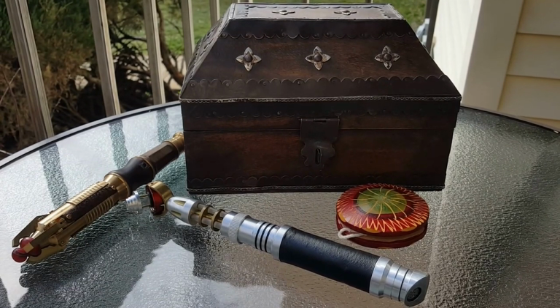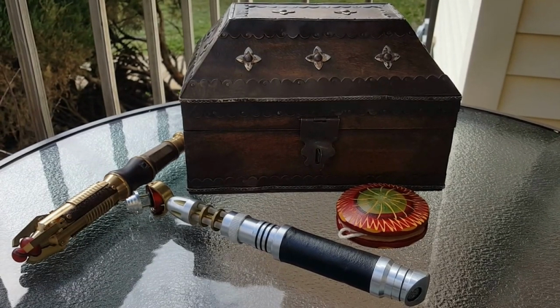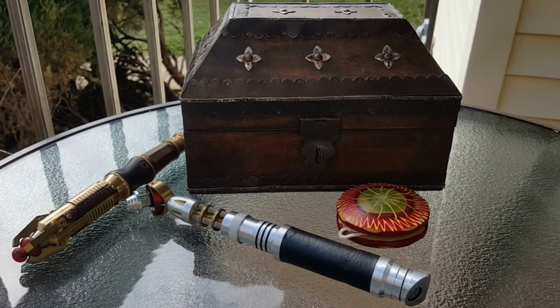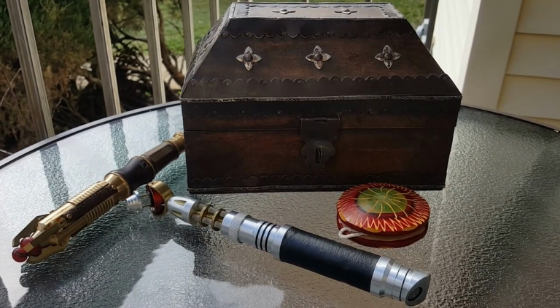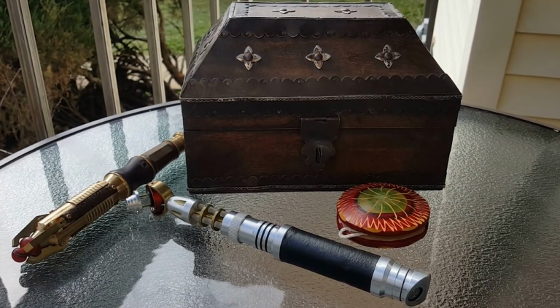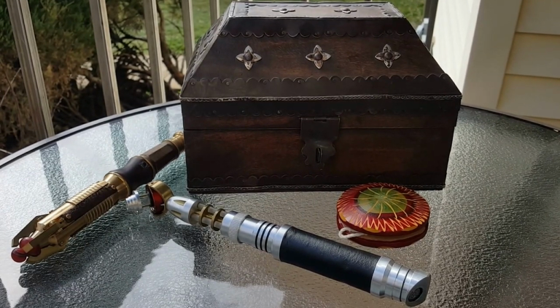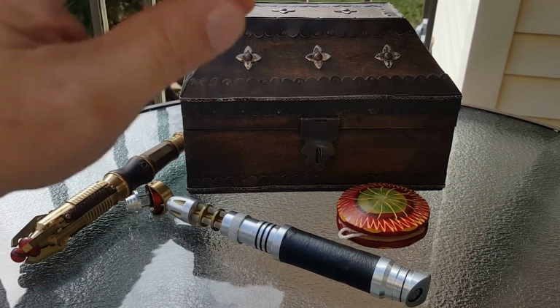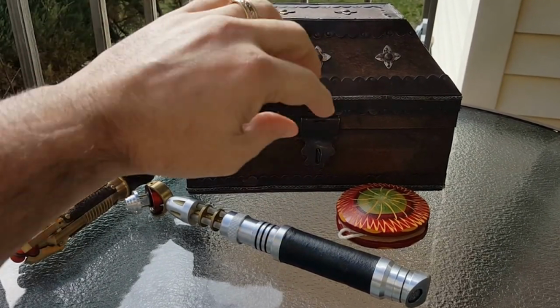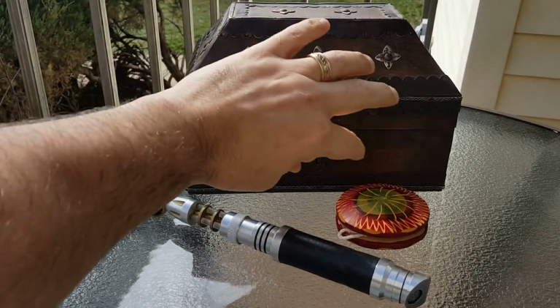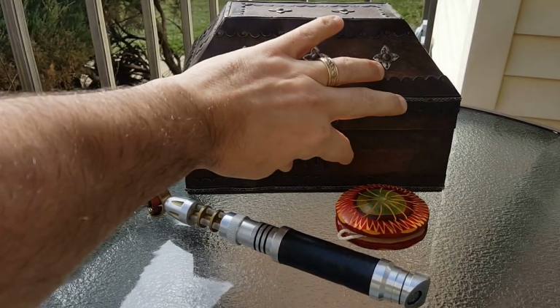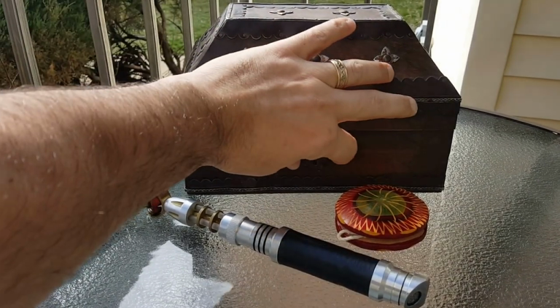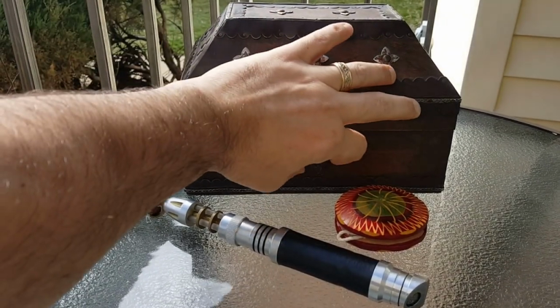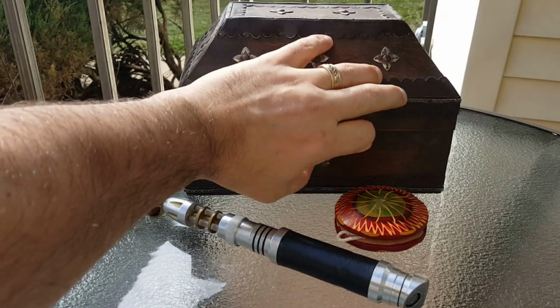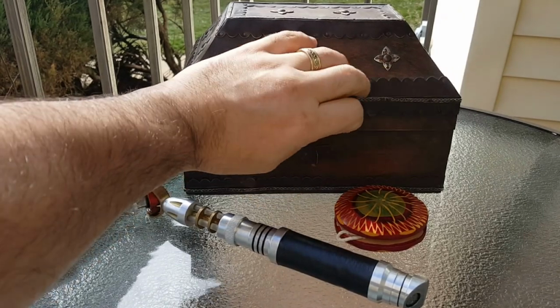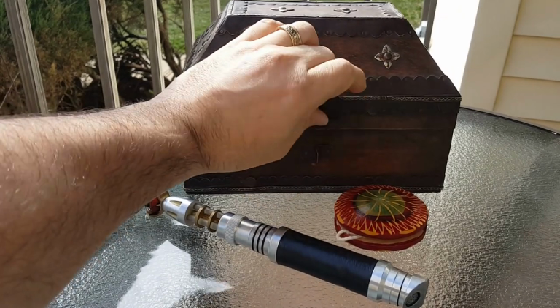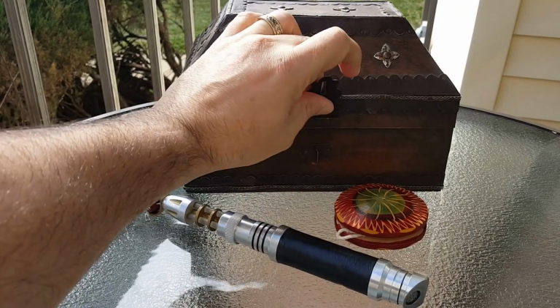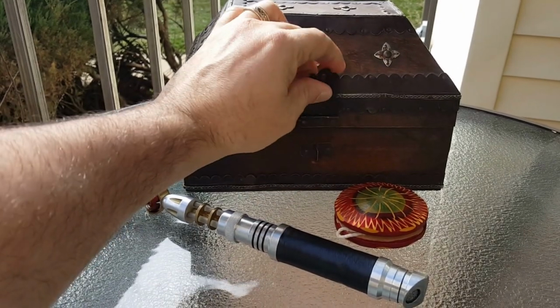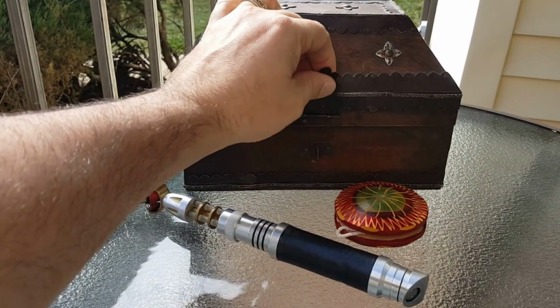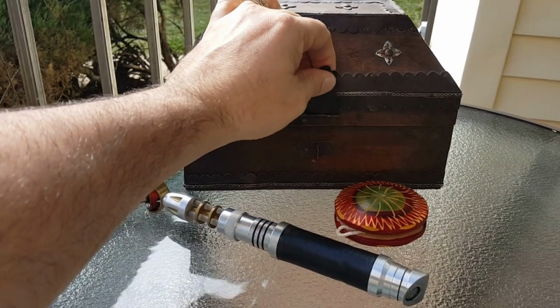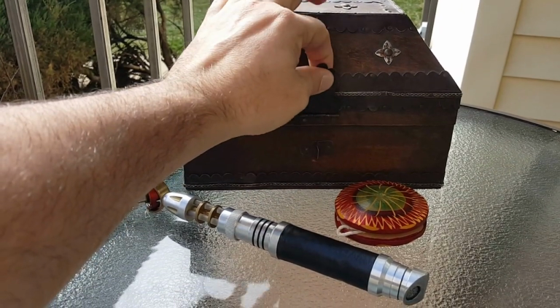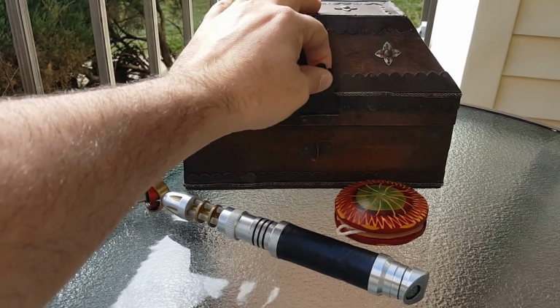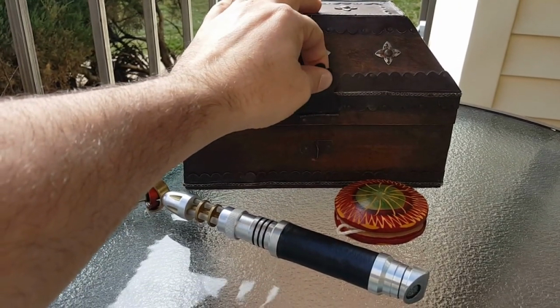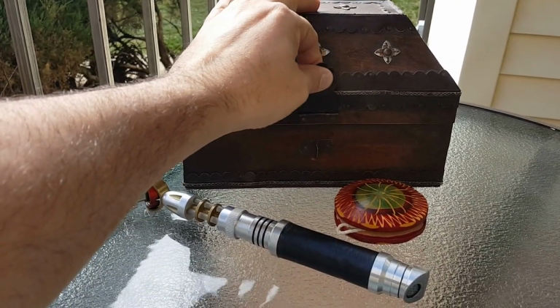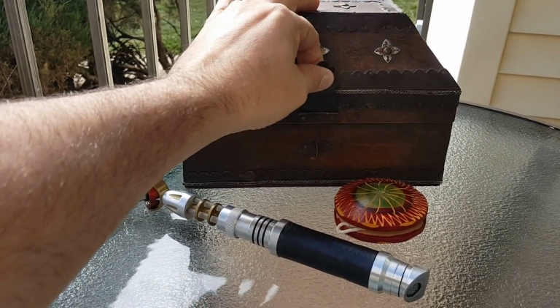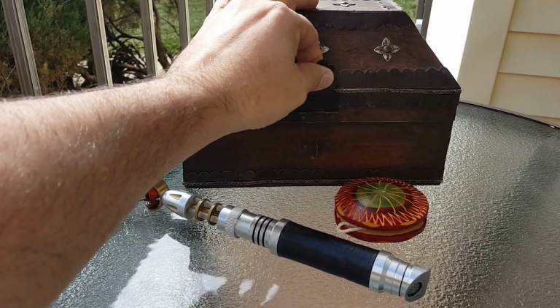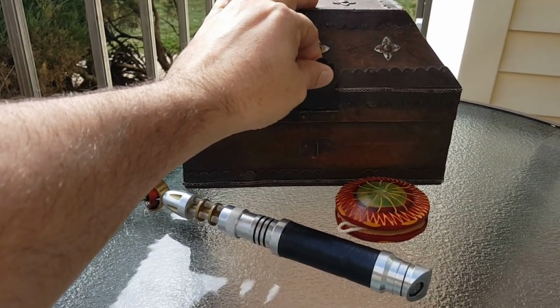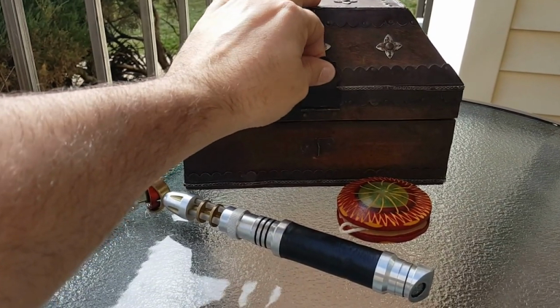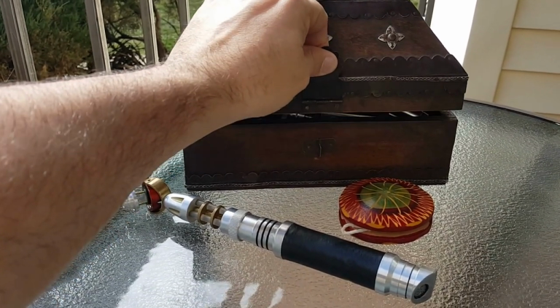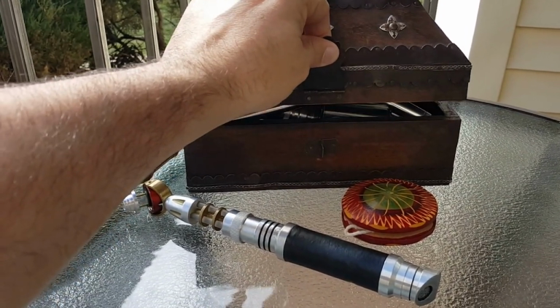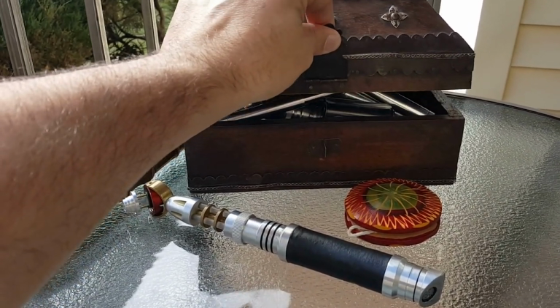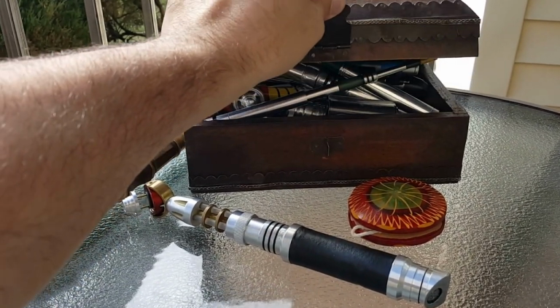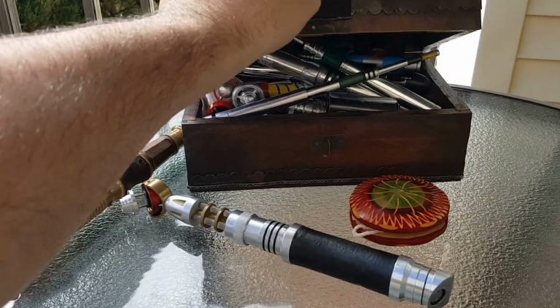I own sonic screwdrivers older than him. For that matter, I probably own t-shirts older than his parents. But you know — young minds, fresh ideas, as they said in Star Trek.